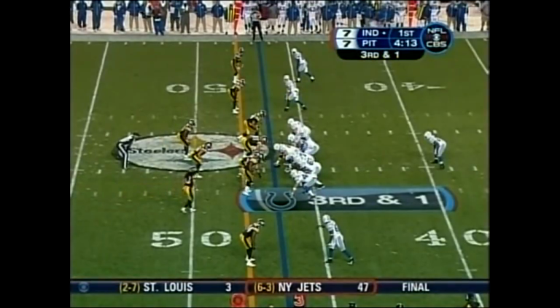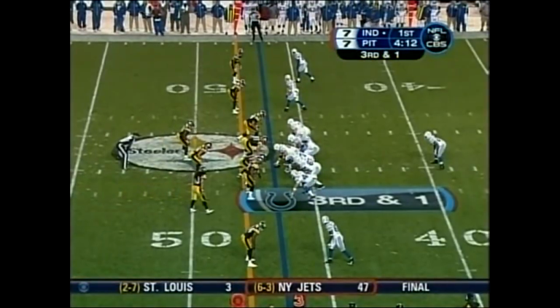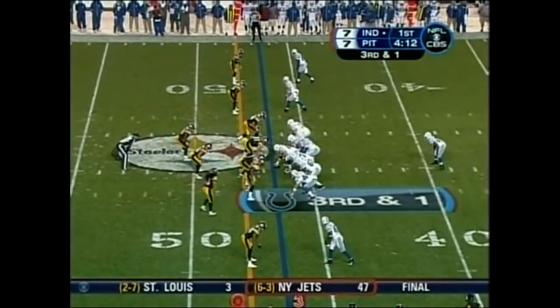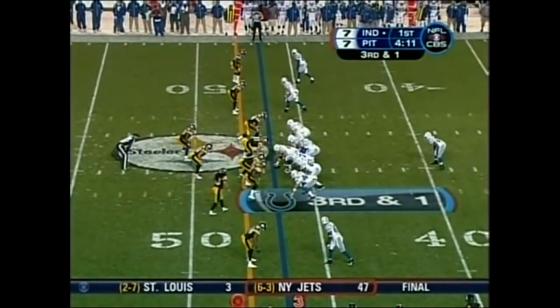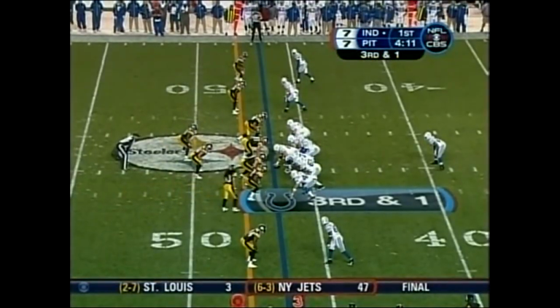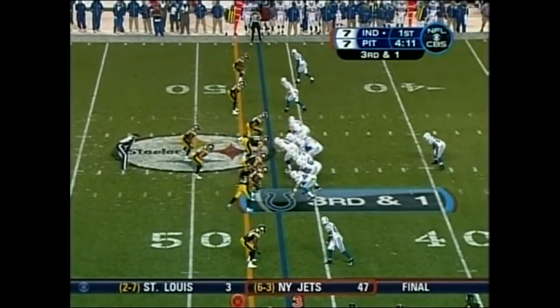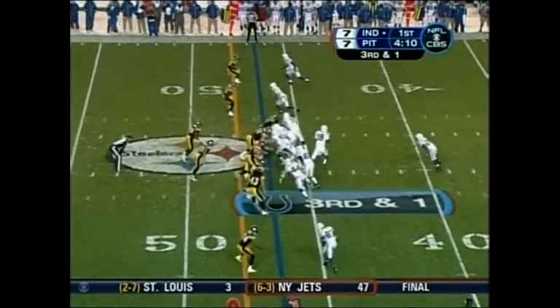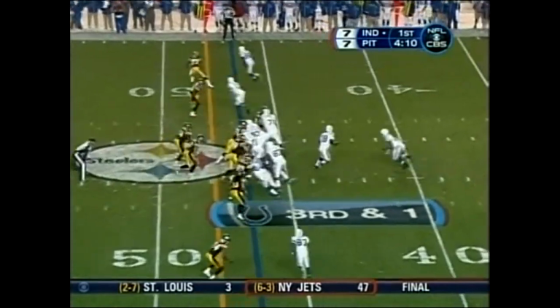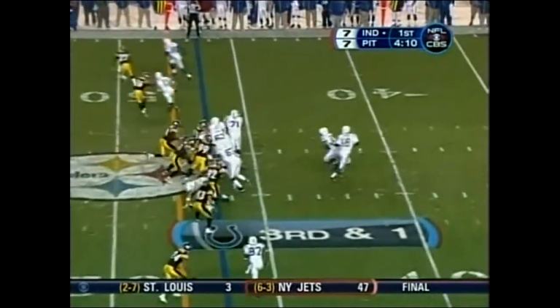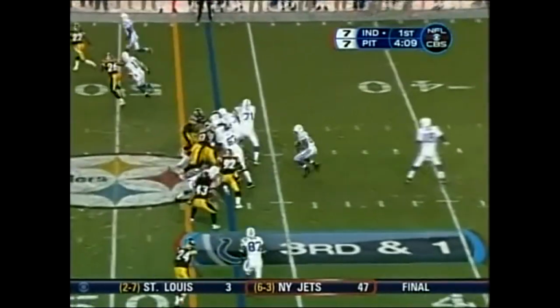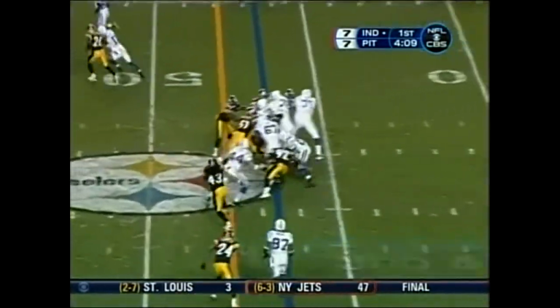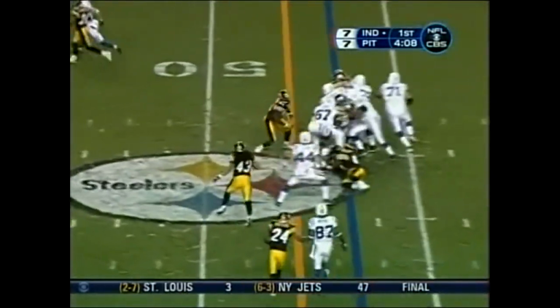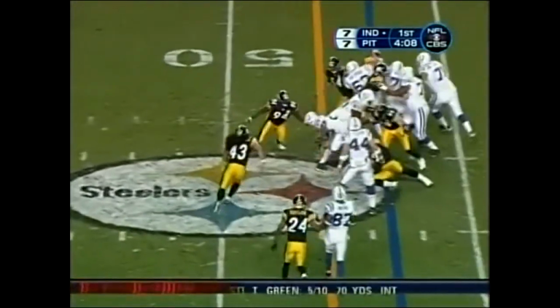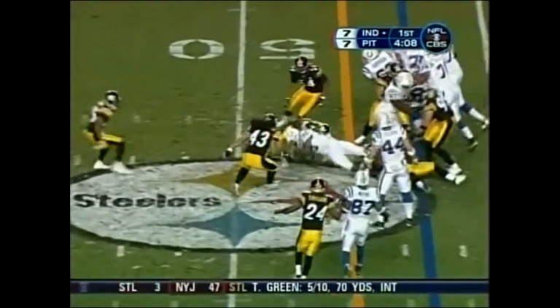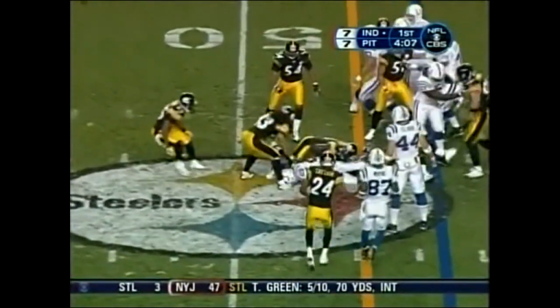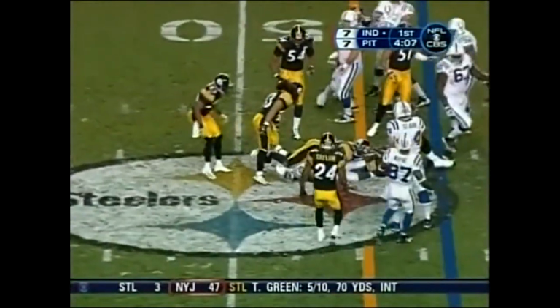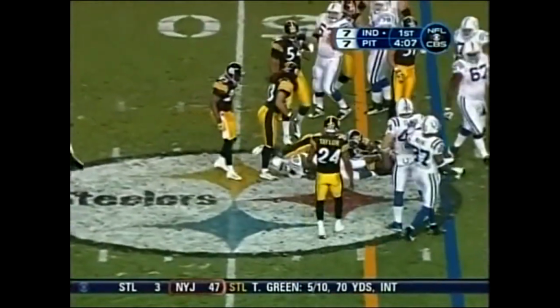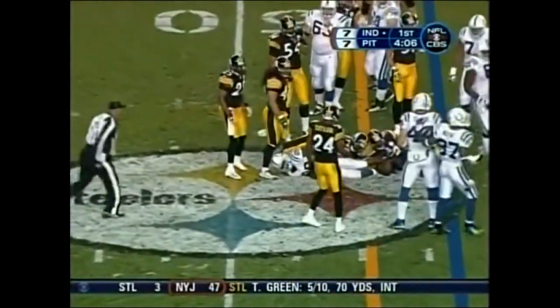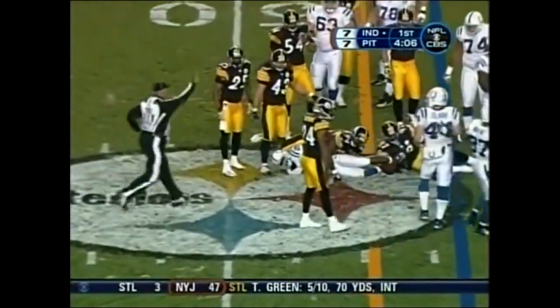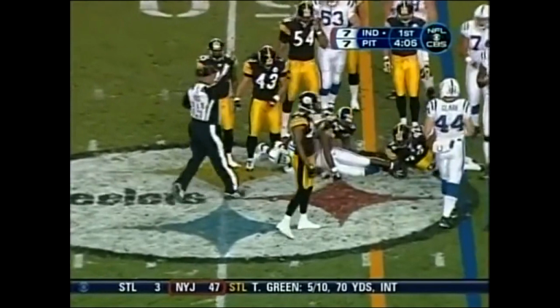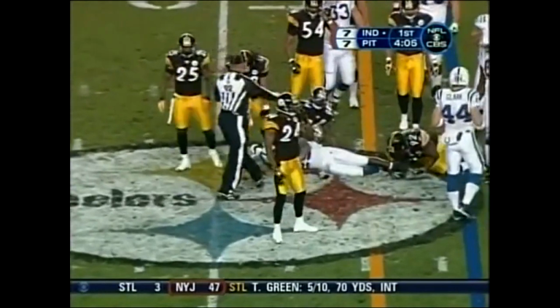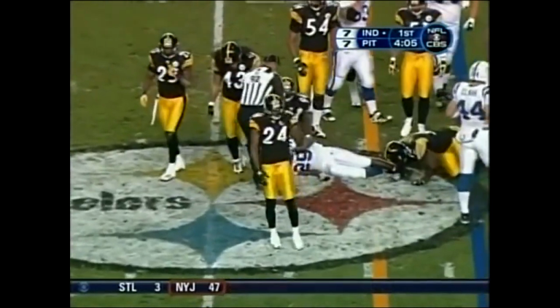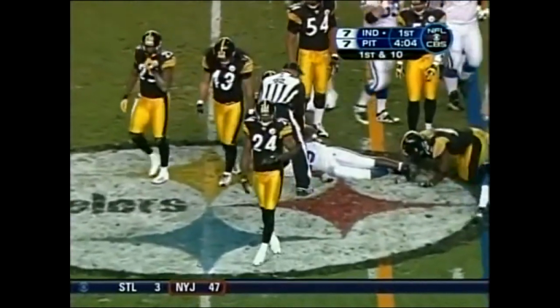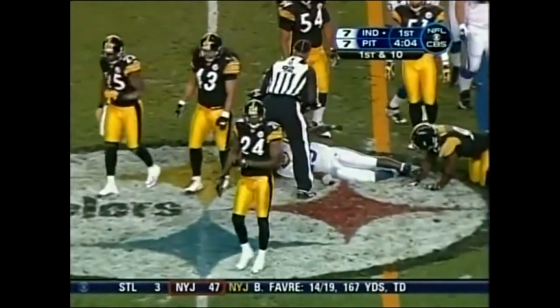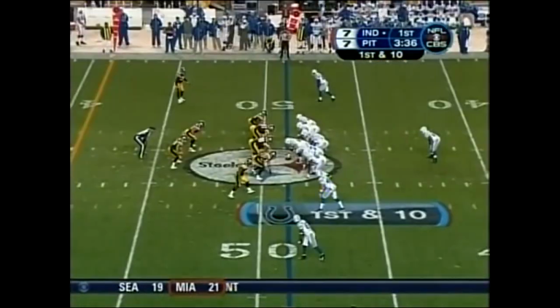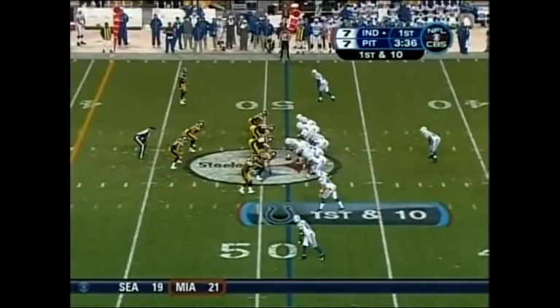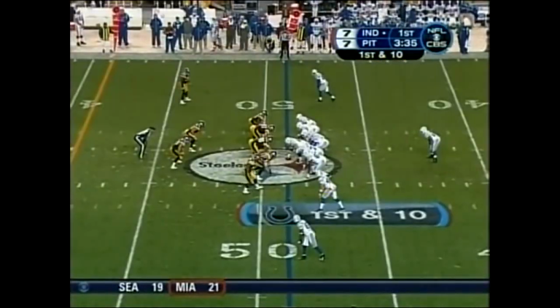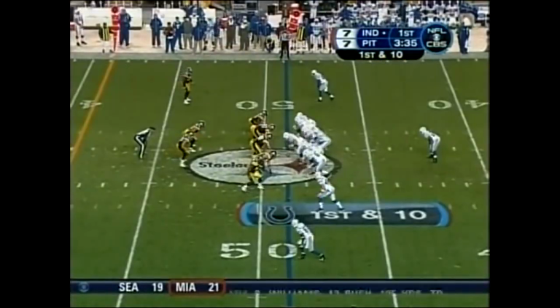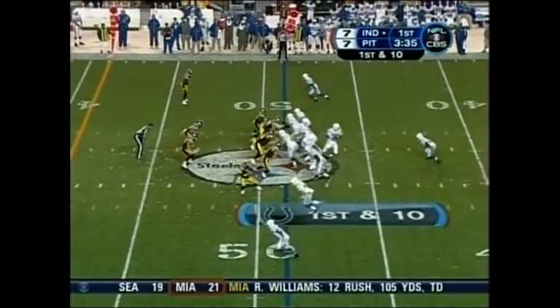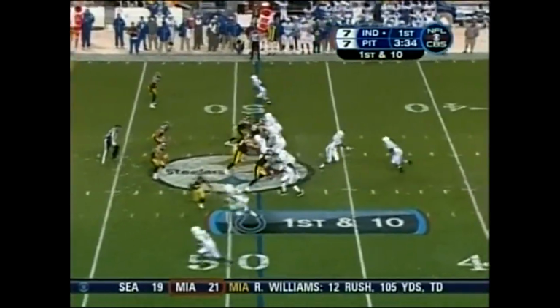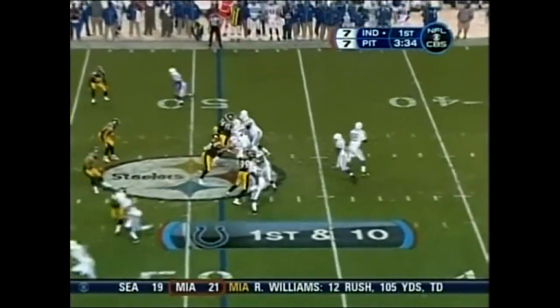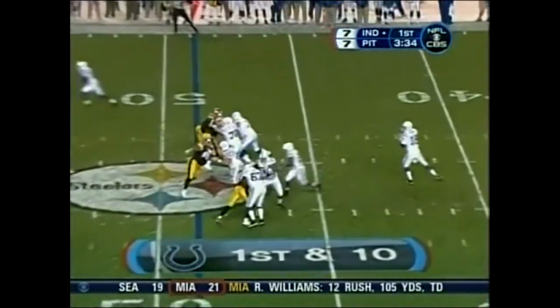Three receivers set. That's a dime. Three for three now on third down — that's a recovery night for them.